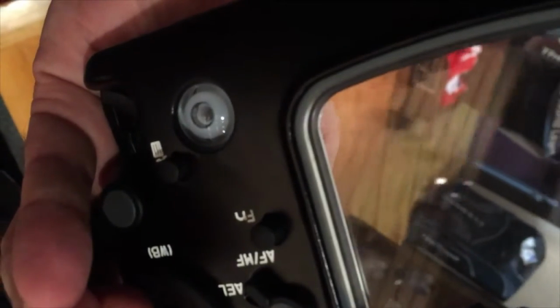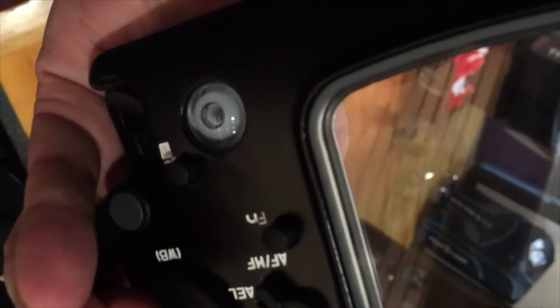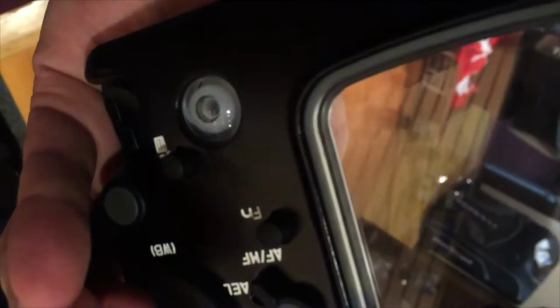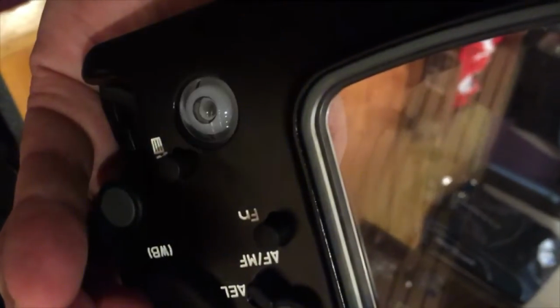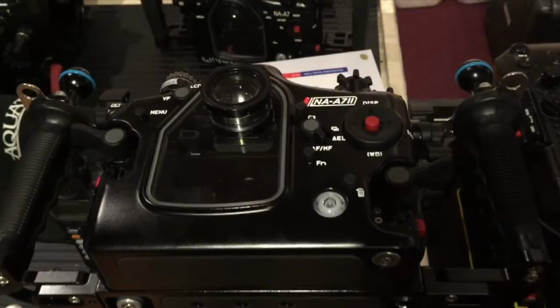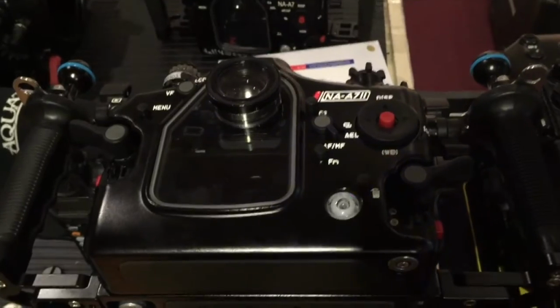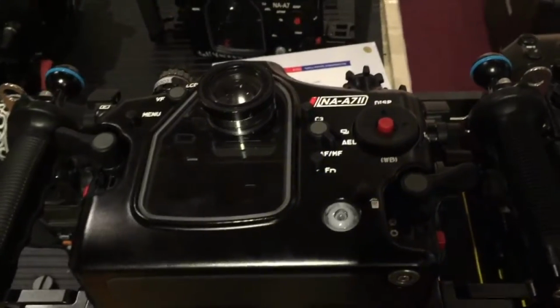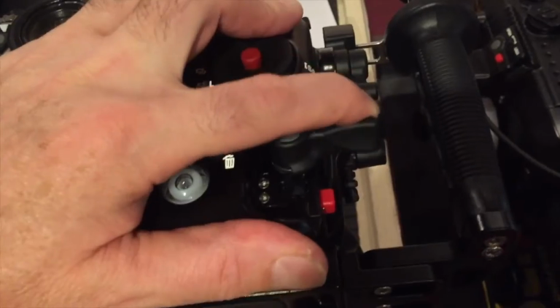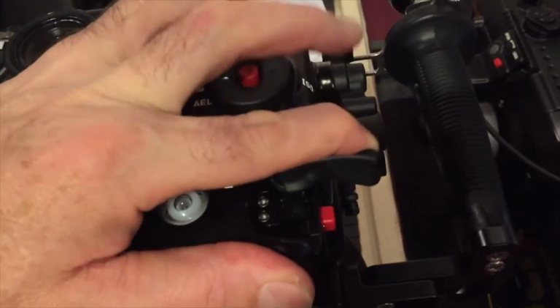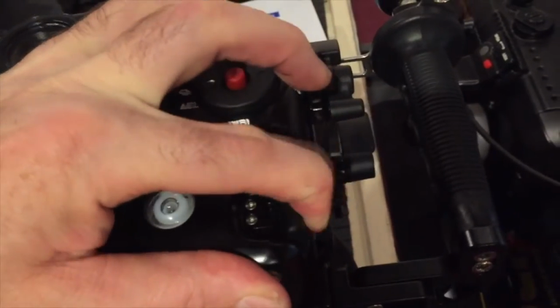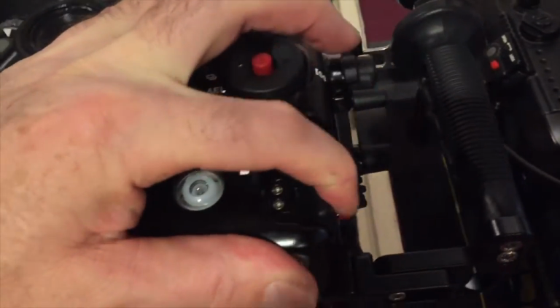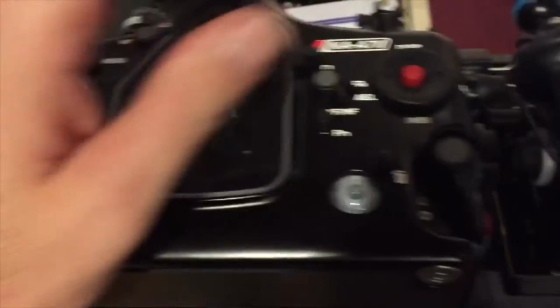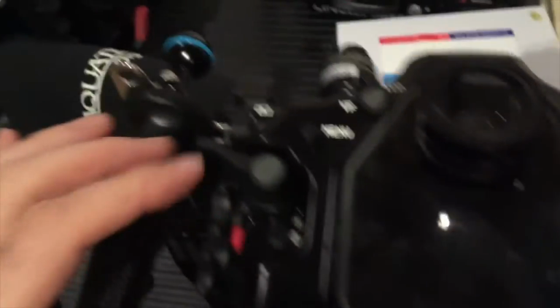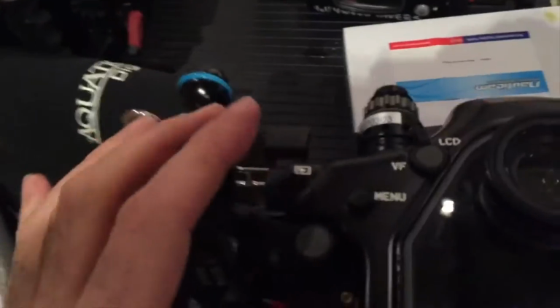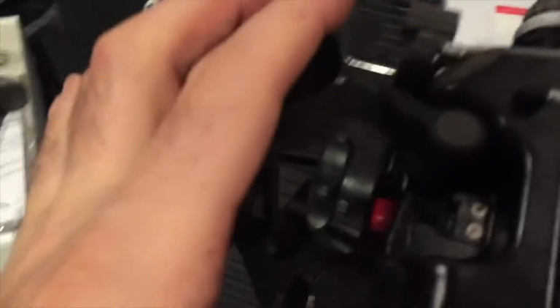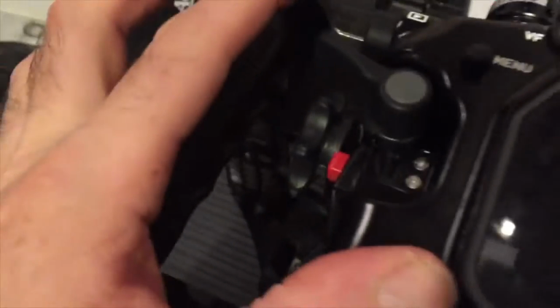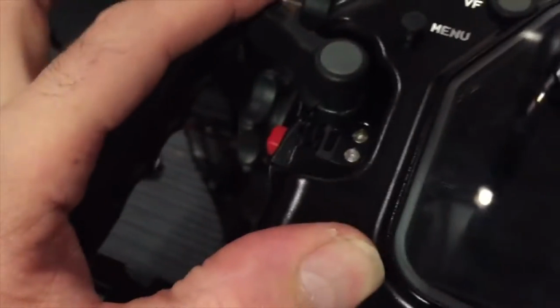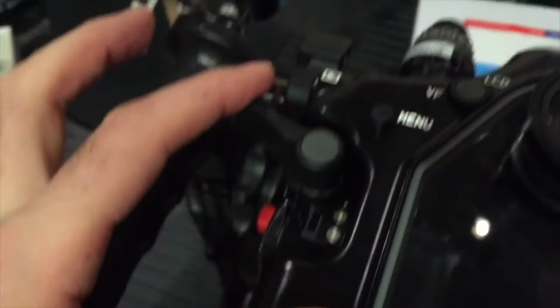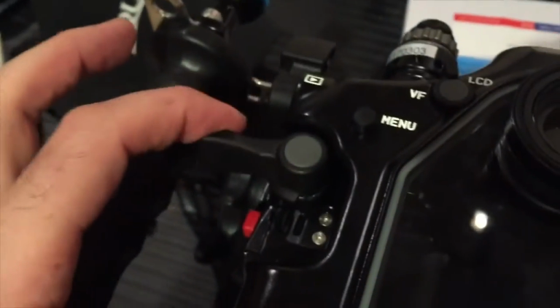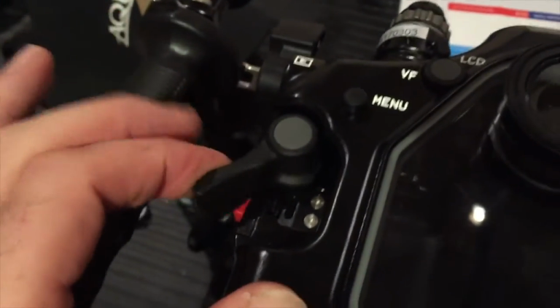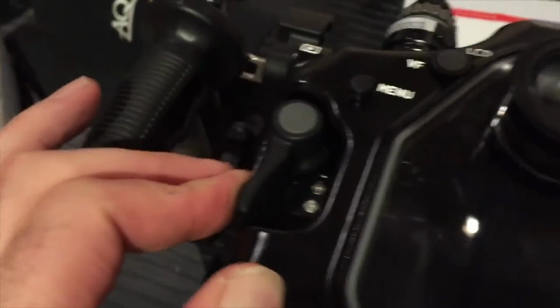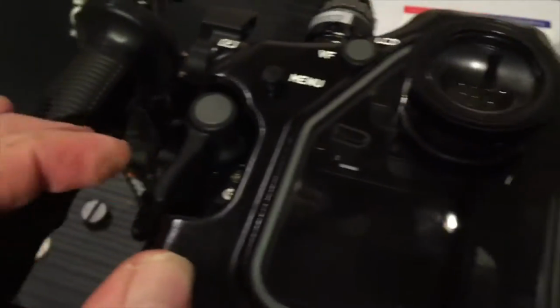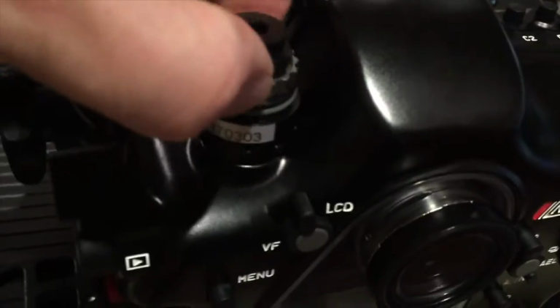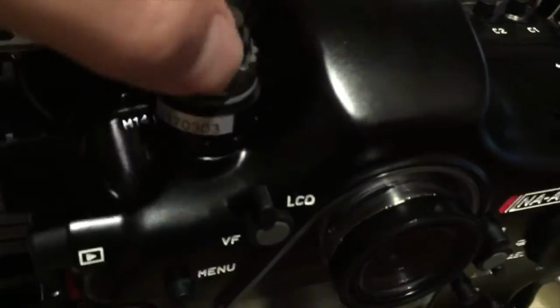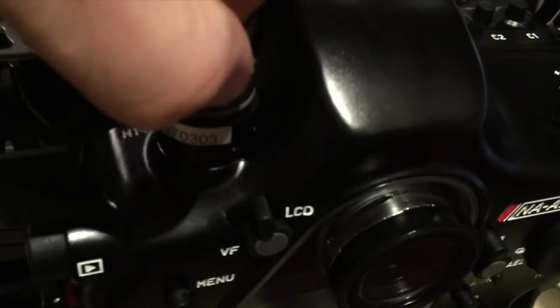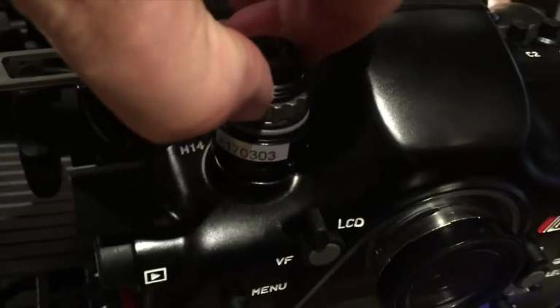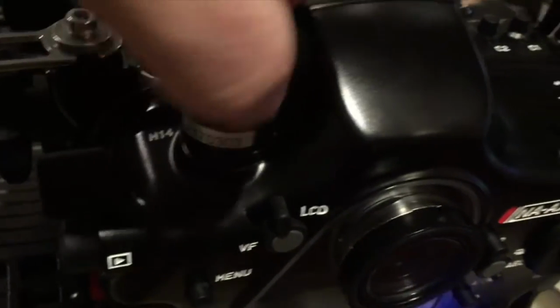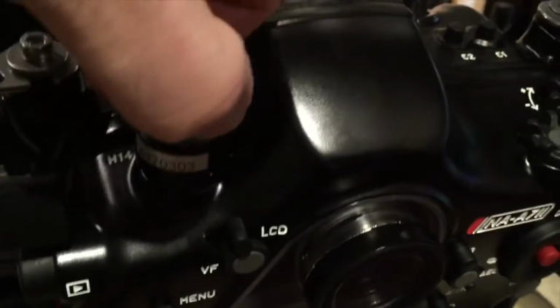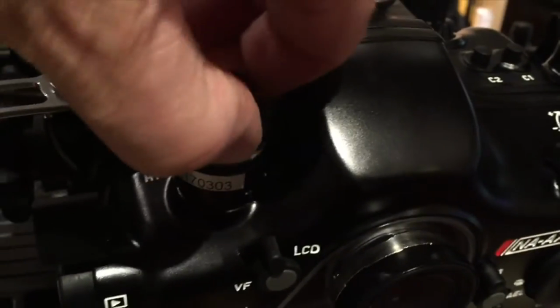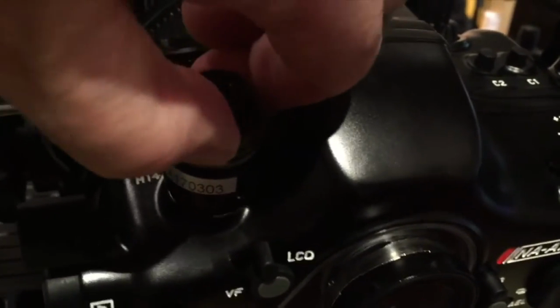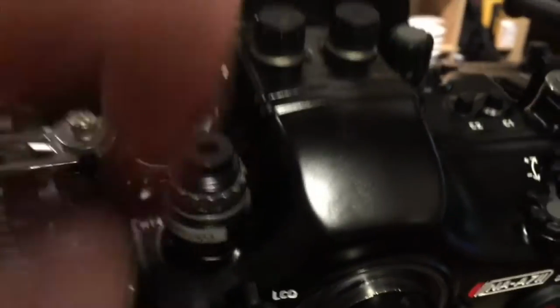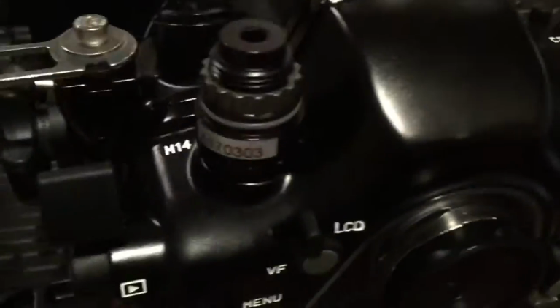It should be blinking, and you're going to seal the housing. You've got to push the latches down — push in and down until they lock — and you've got to tighten the bleed valve all the way down.